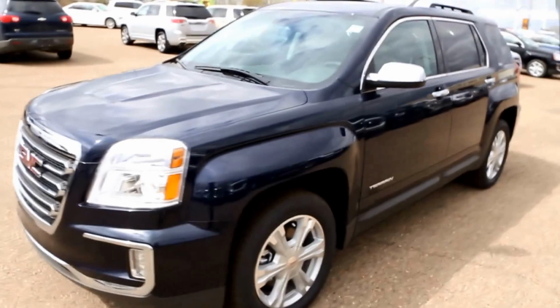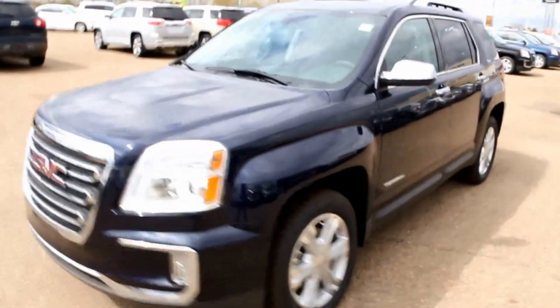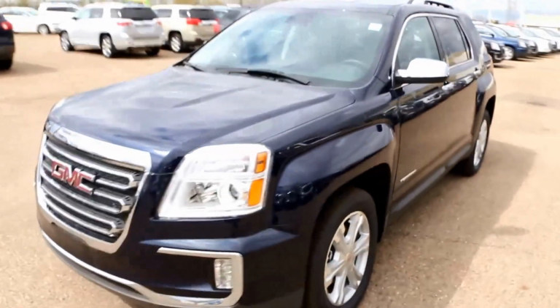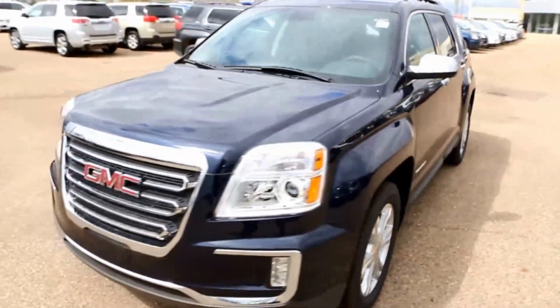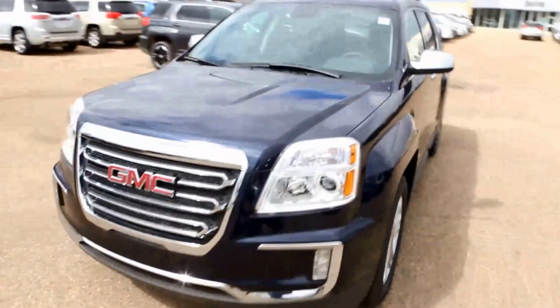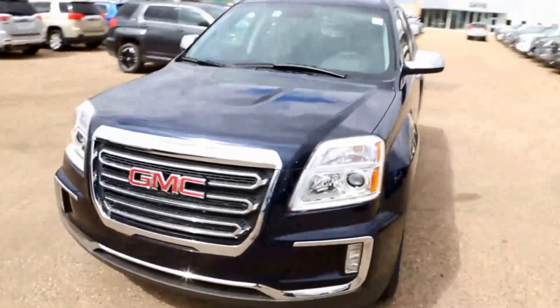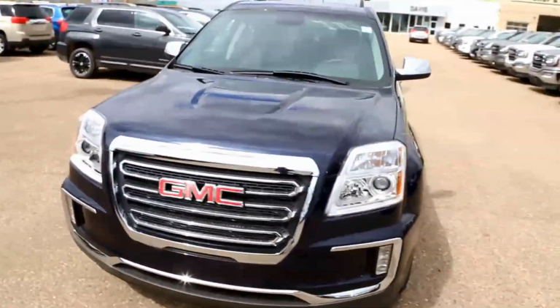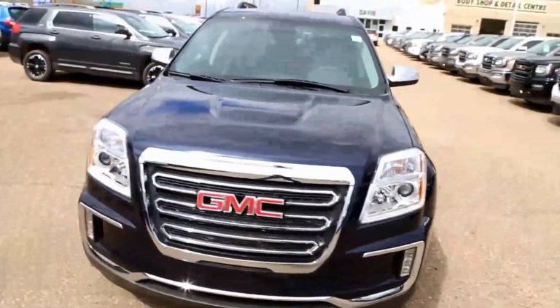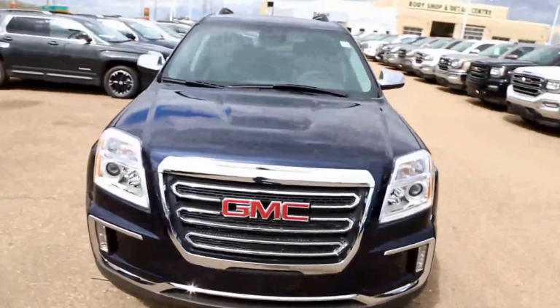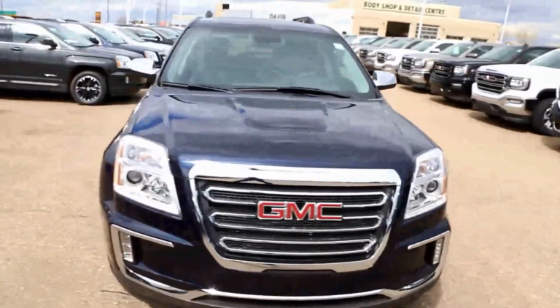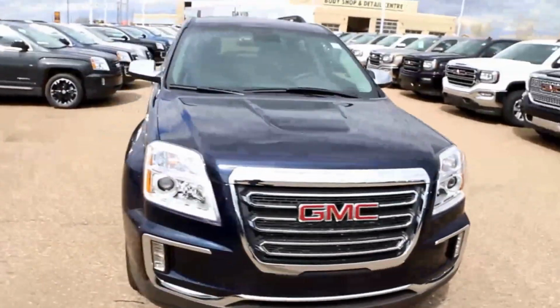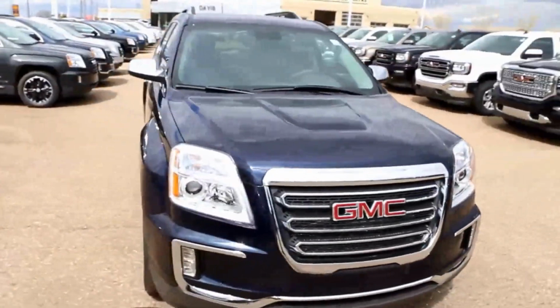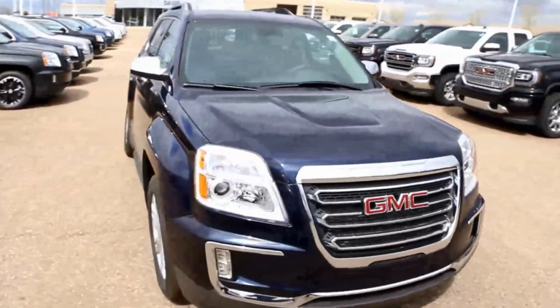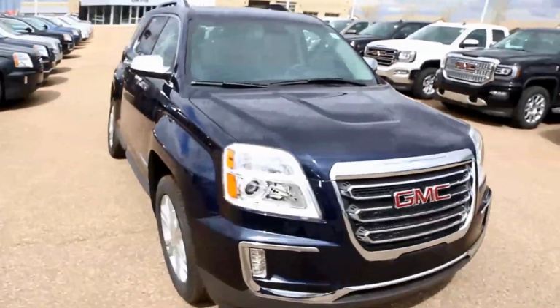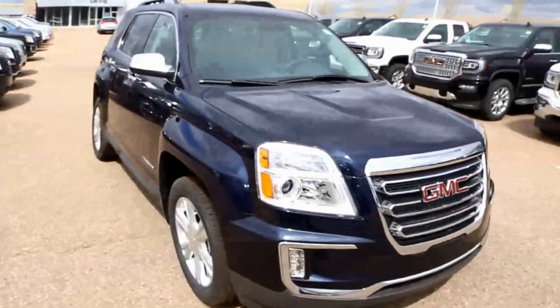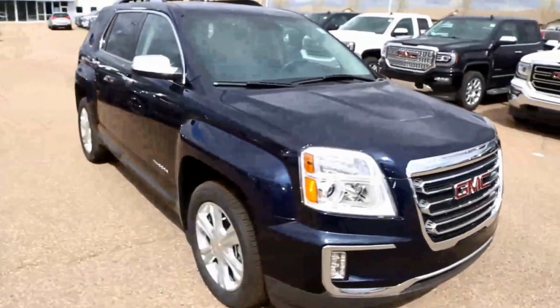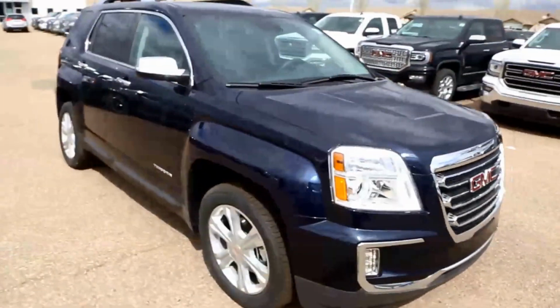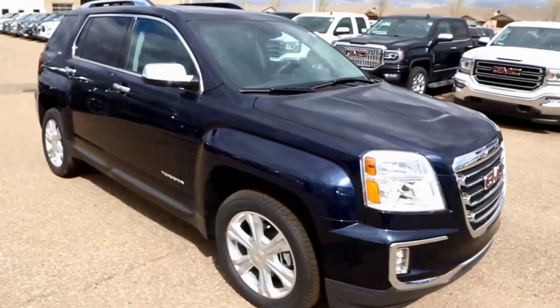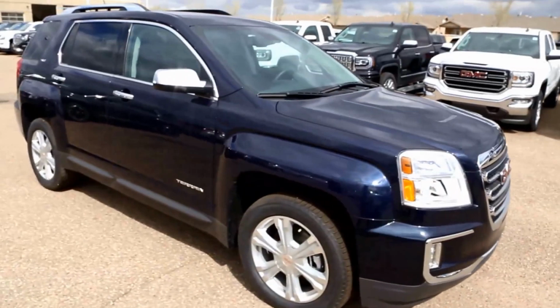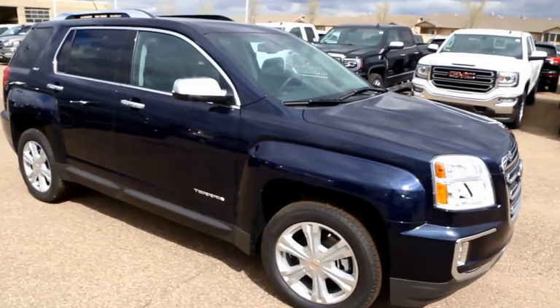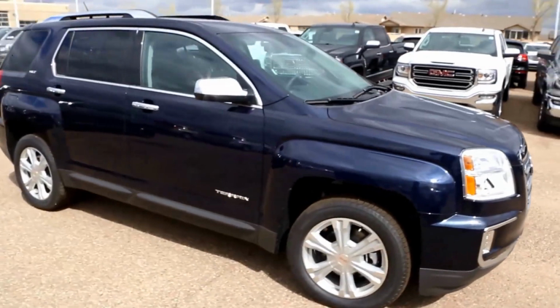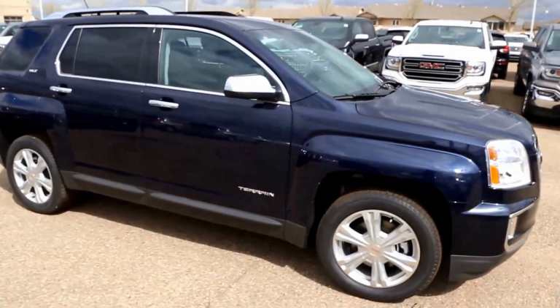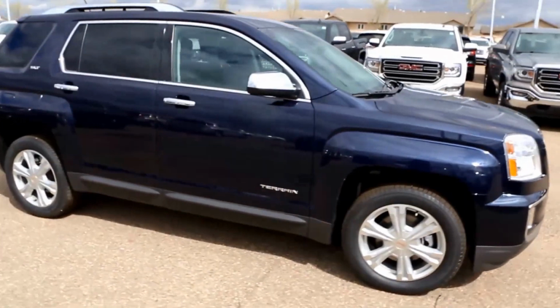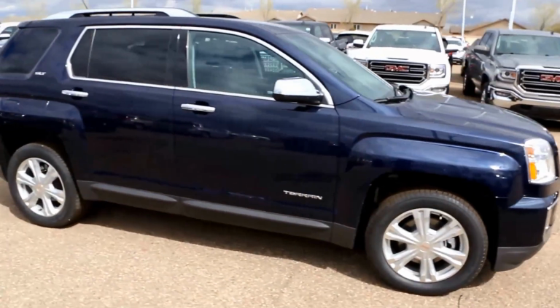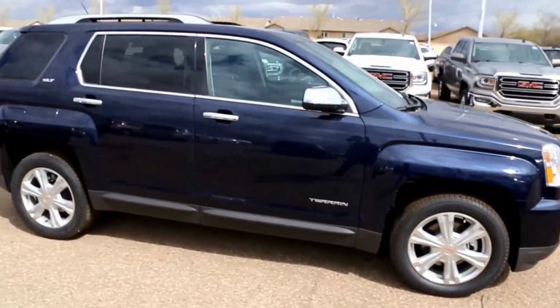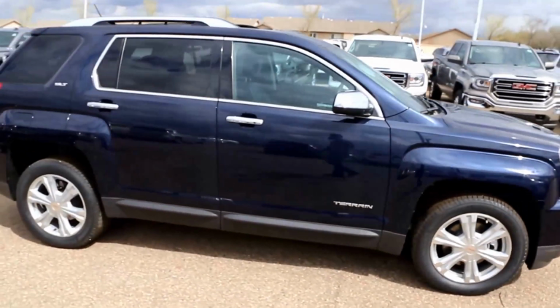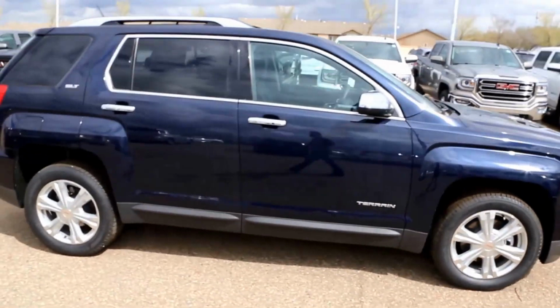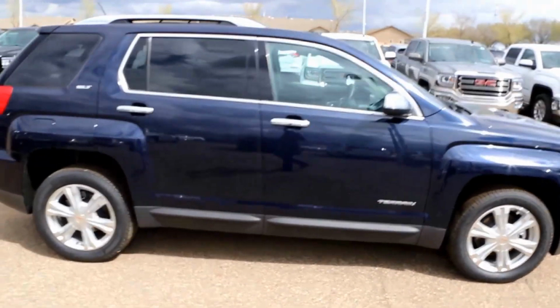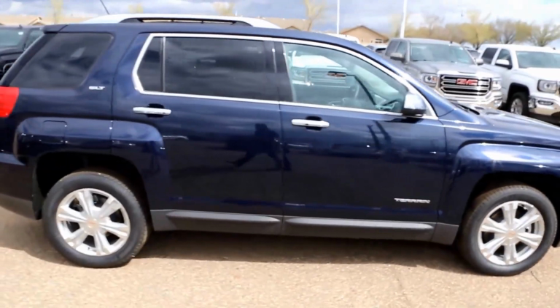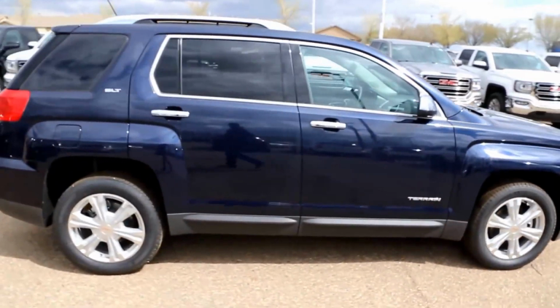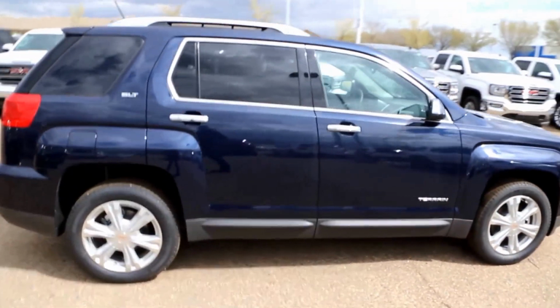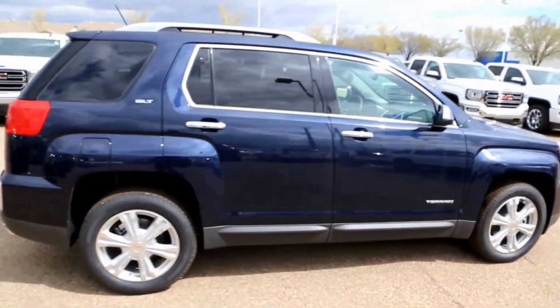Welcome to Davis Buick GMC here in Medicine Hat, Alberta. Today, a 2017 GMC Terrain SLT, all-wheel drive.